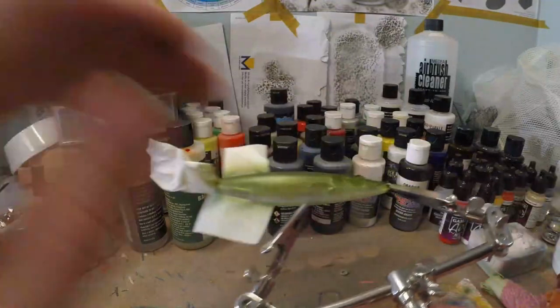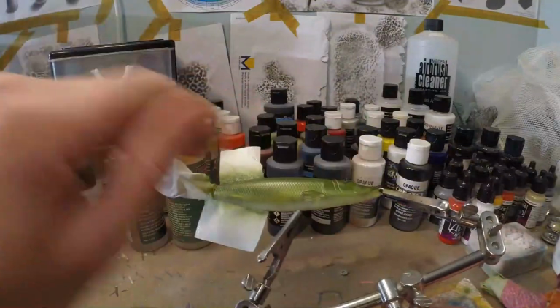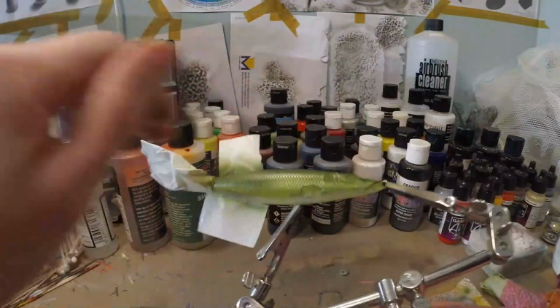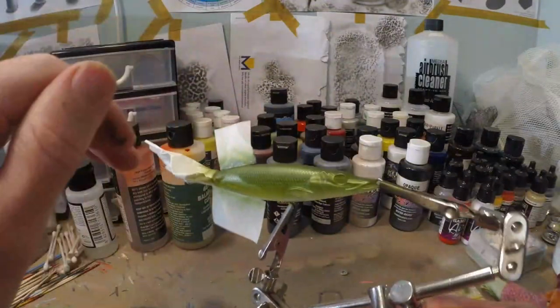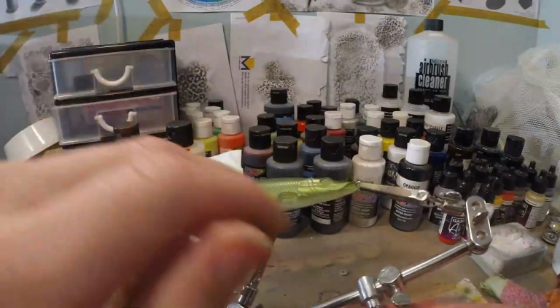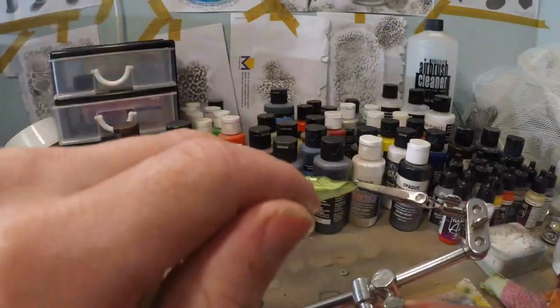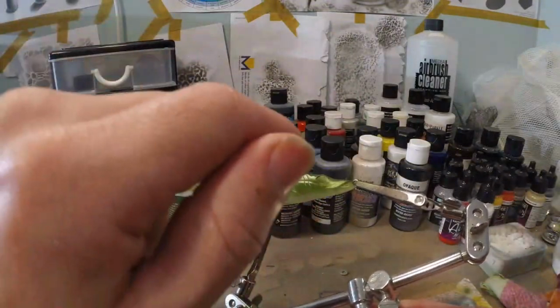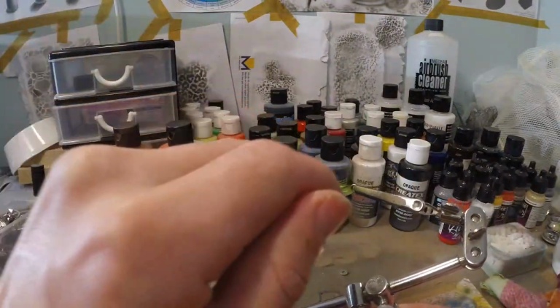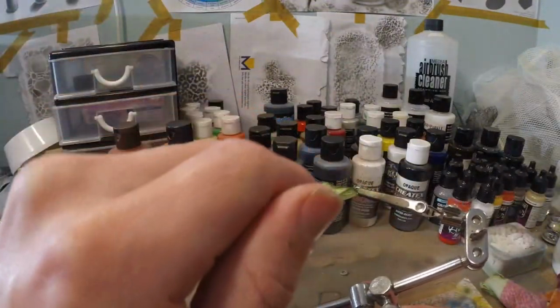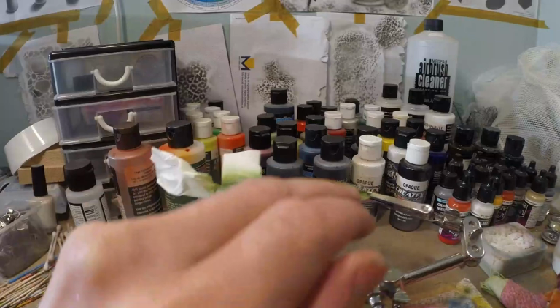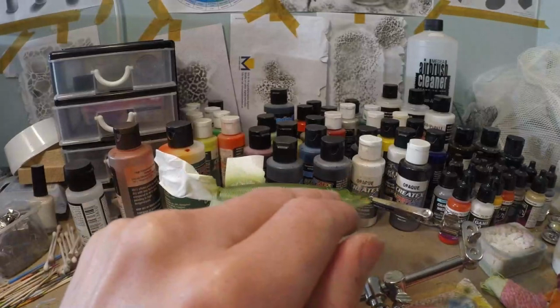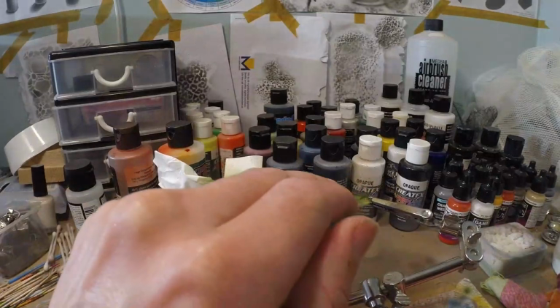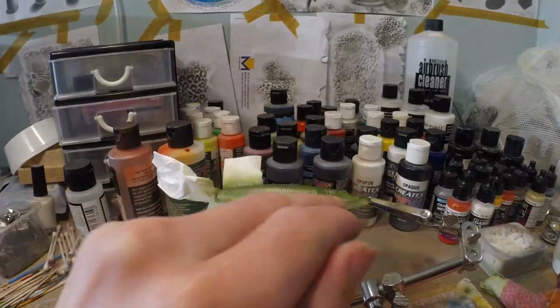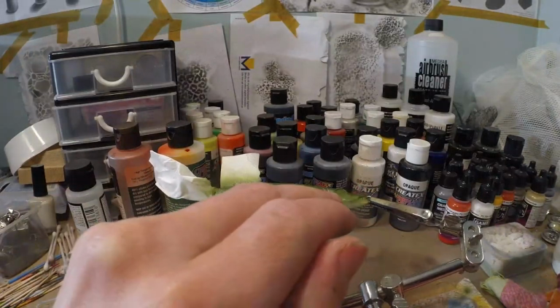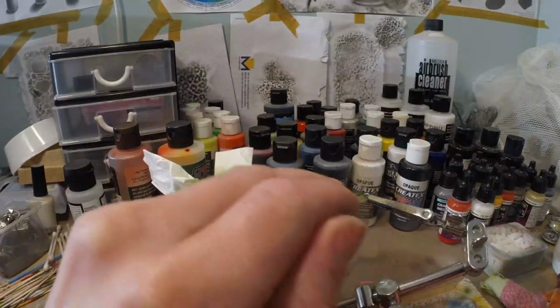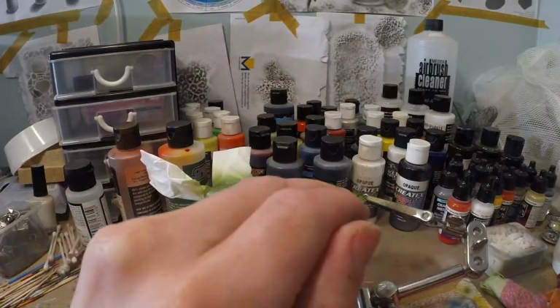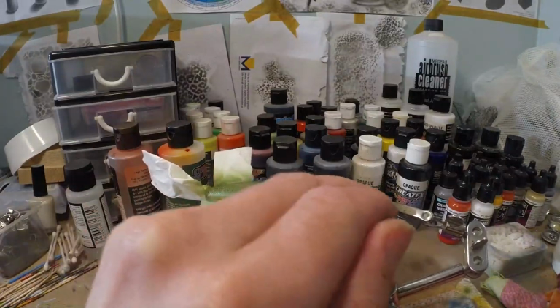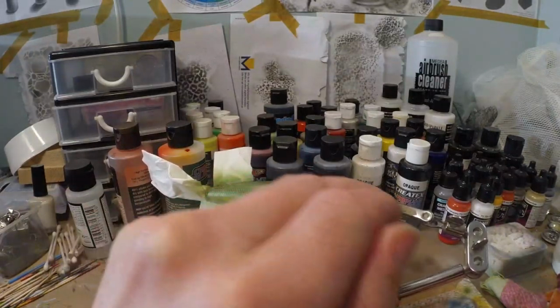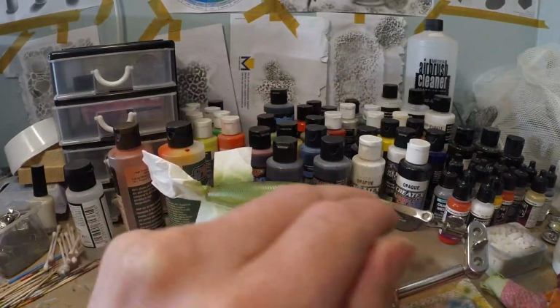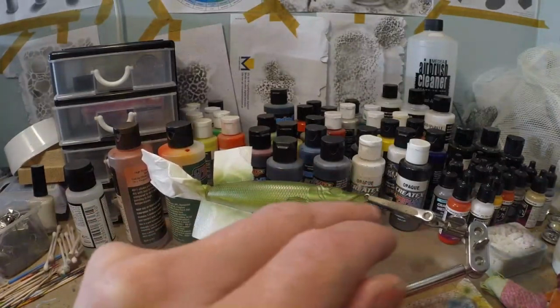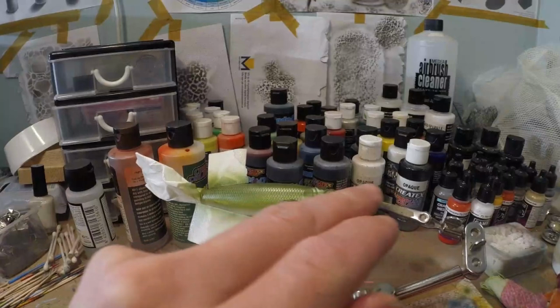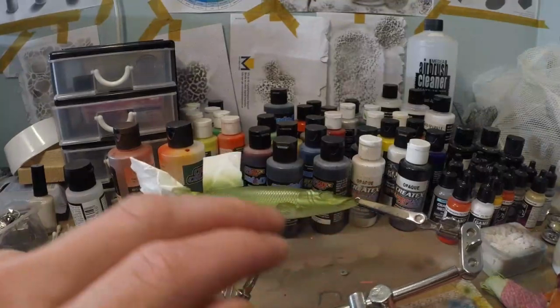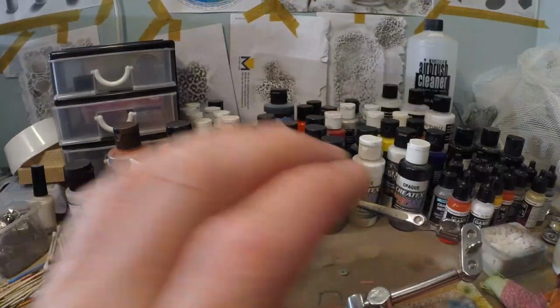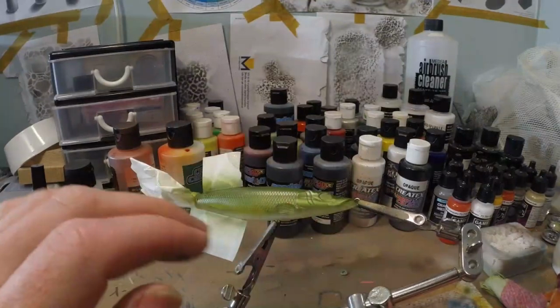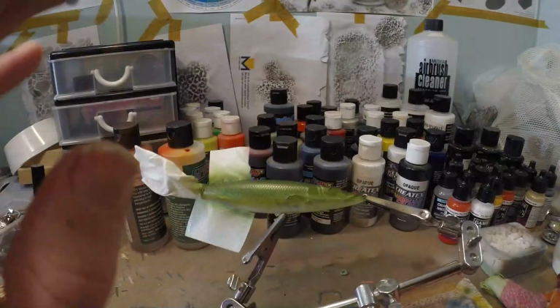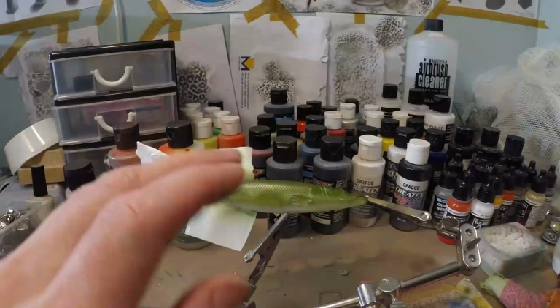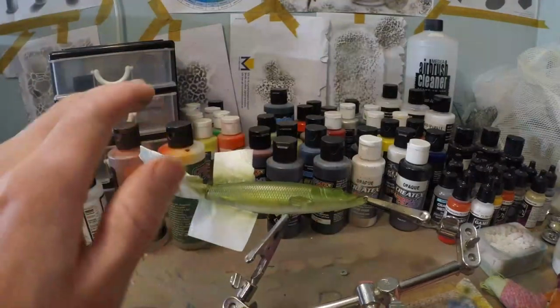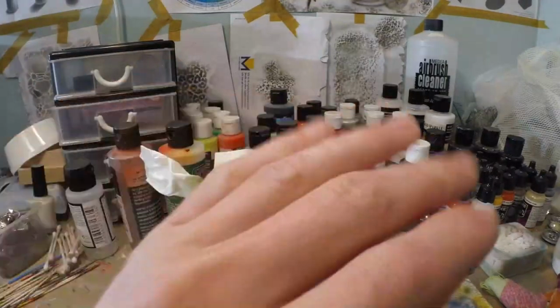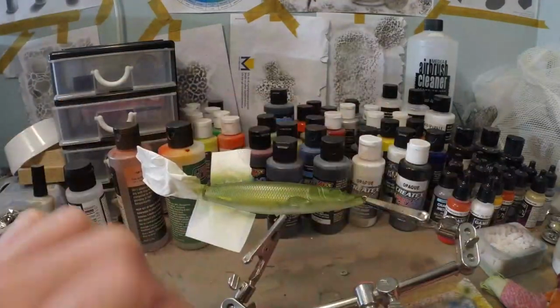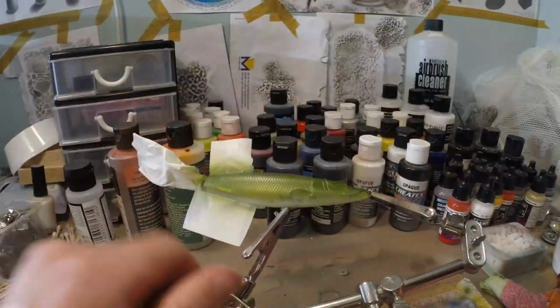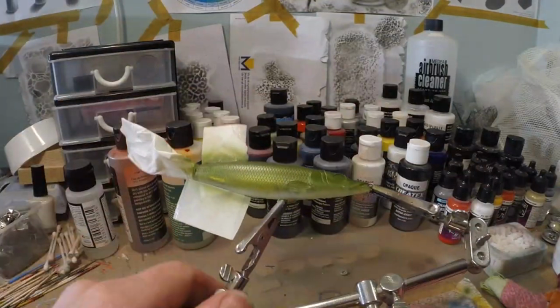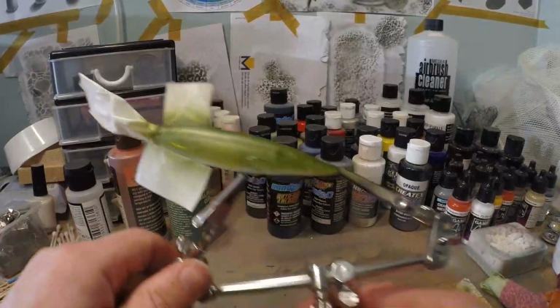Now I'm gonna darken the back out a little bit, and also around the eyes. The gill plates I'm gonna leave a little lighter. Also the front of the nose is most often a little bit dark with the pike, so we're just gonna layer a little bit more of moss green over there.